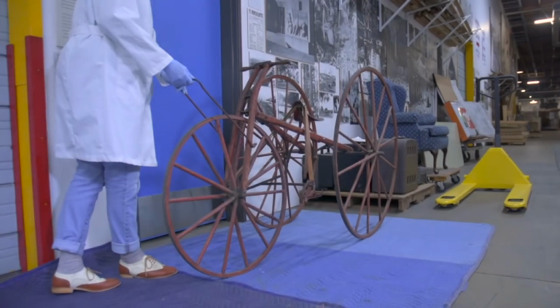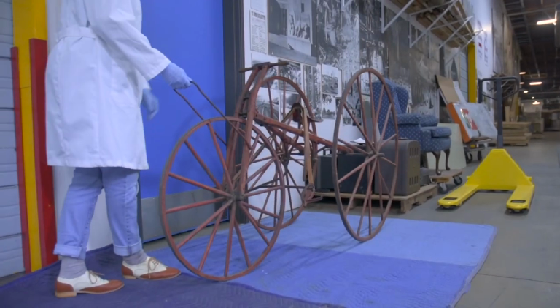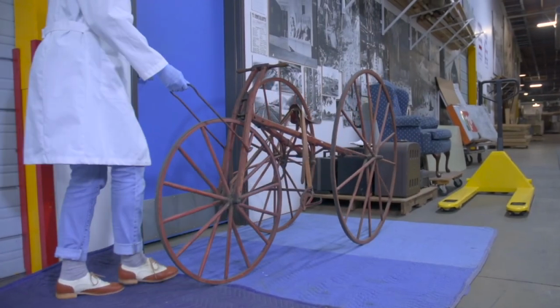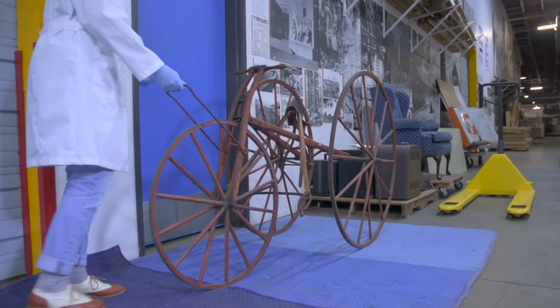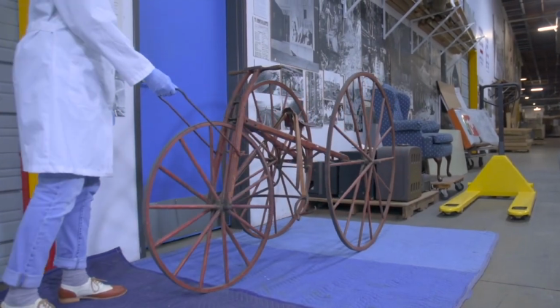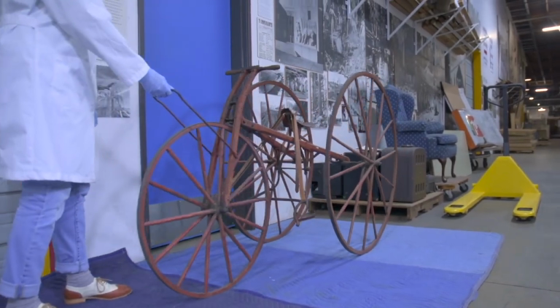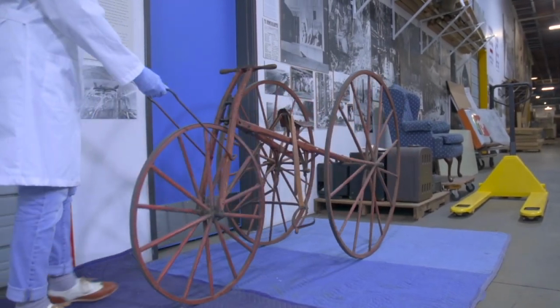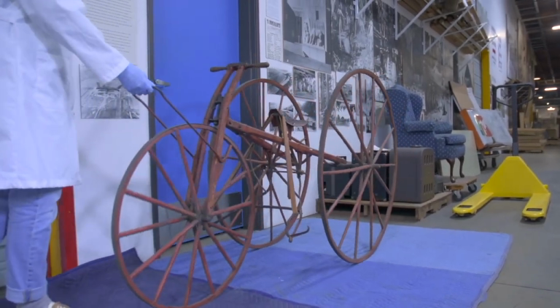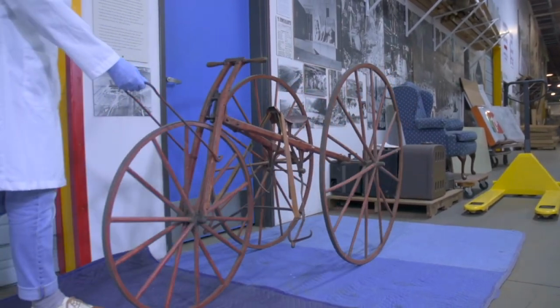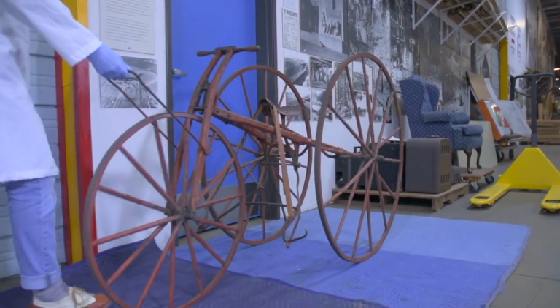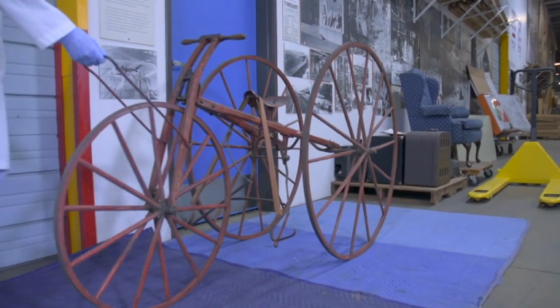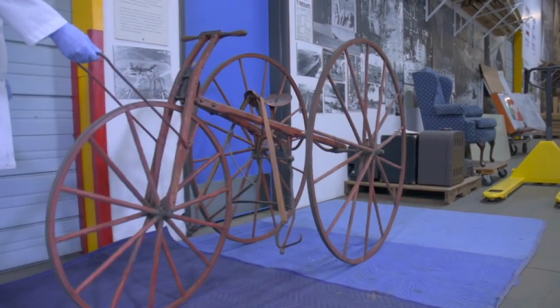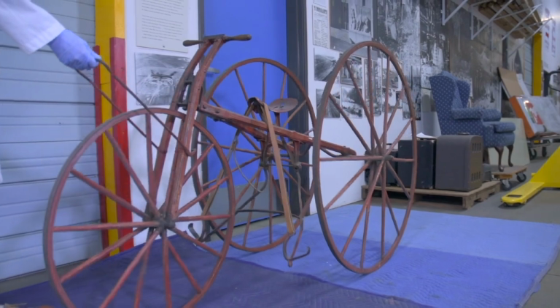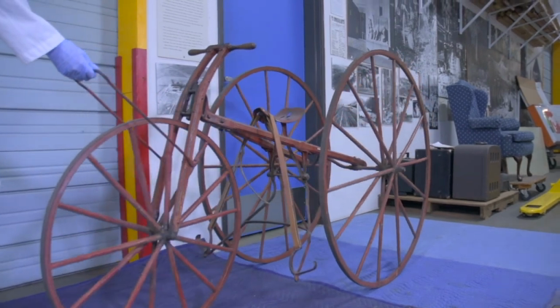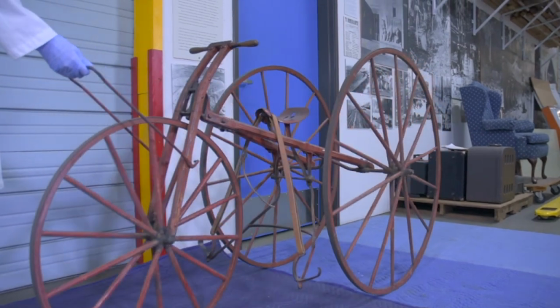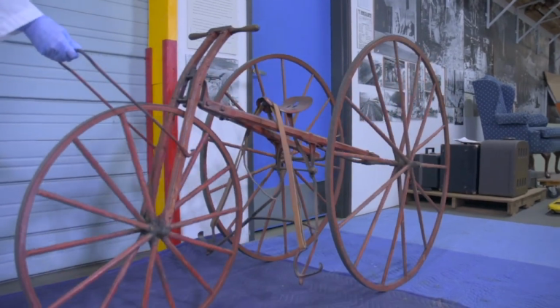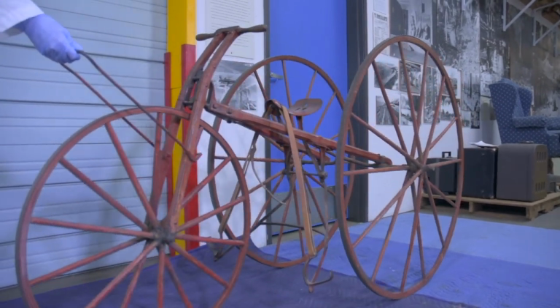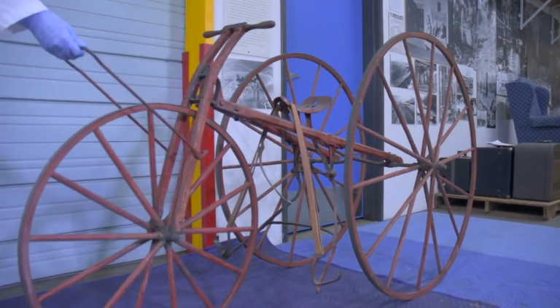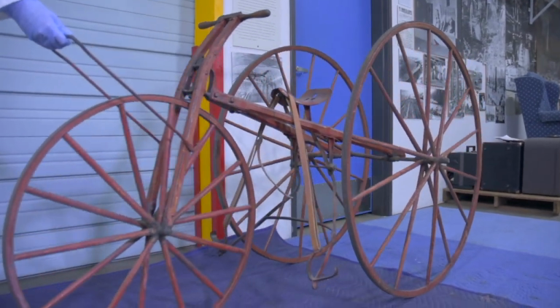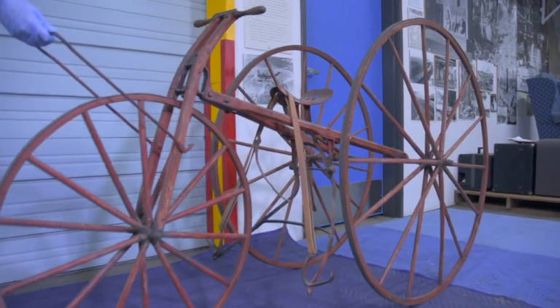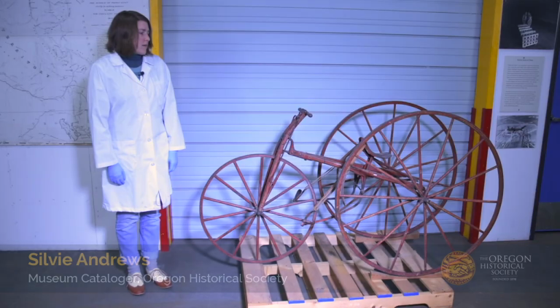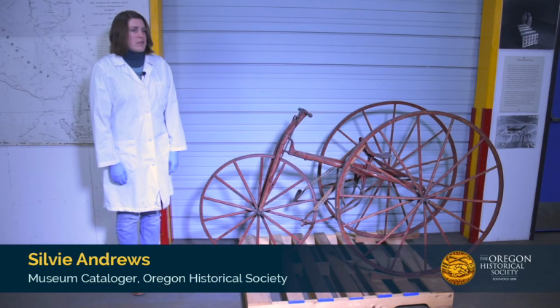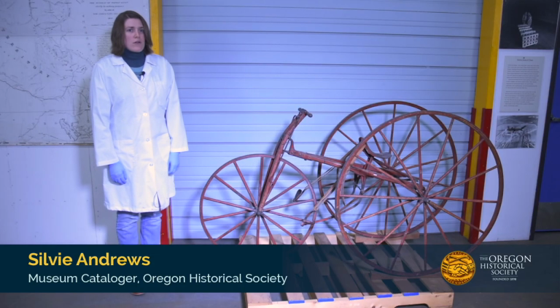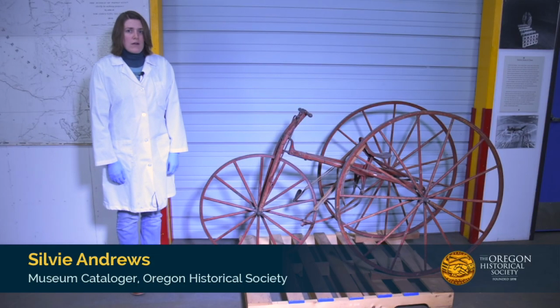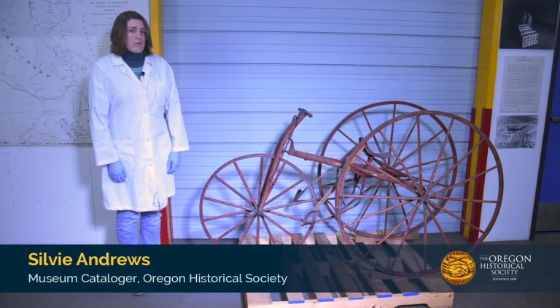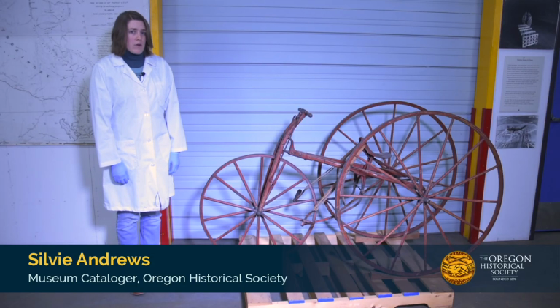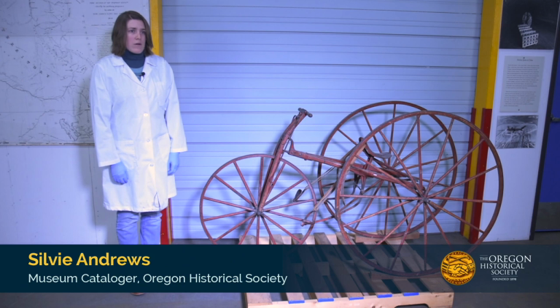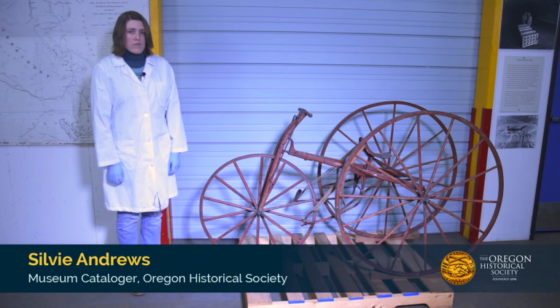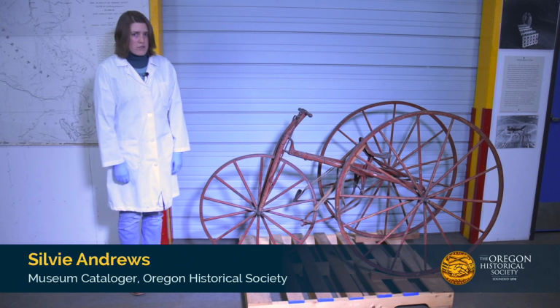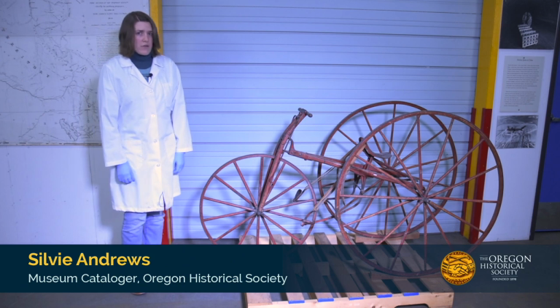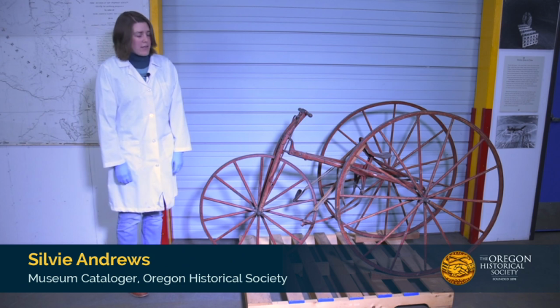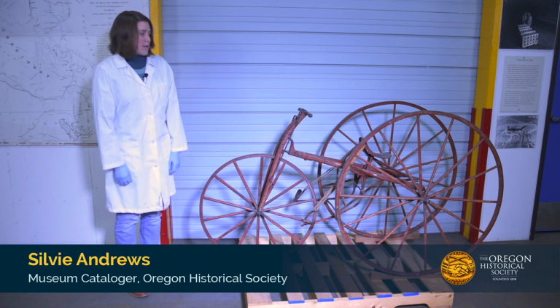This is a Victorian-era tricycle made of hickory, likely manufactured in about 1876. An implement store owner at Mount Tabor brought it home for his children around that time.